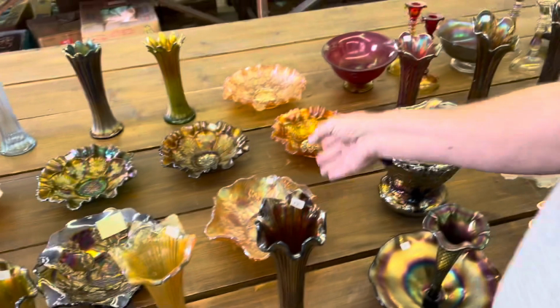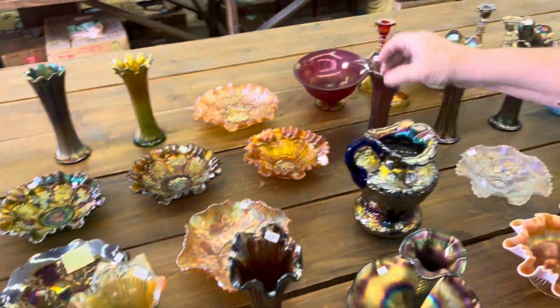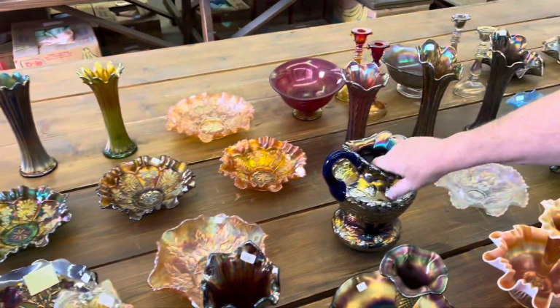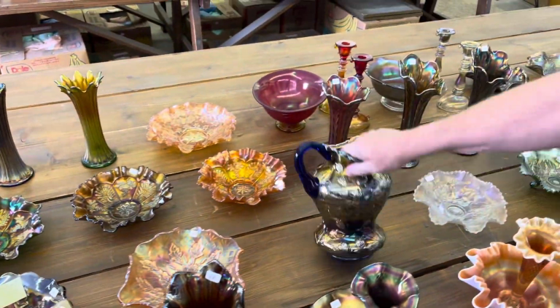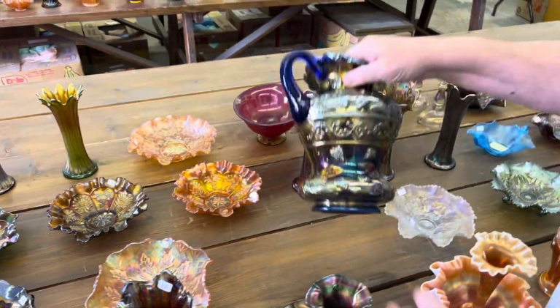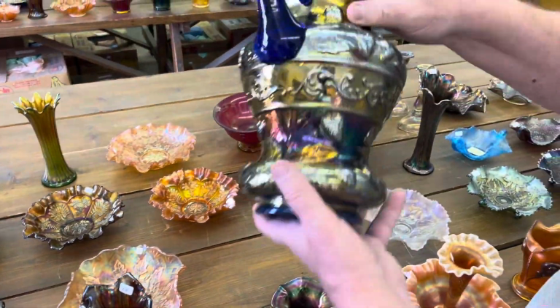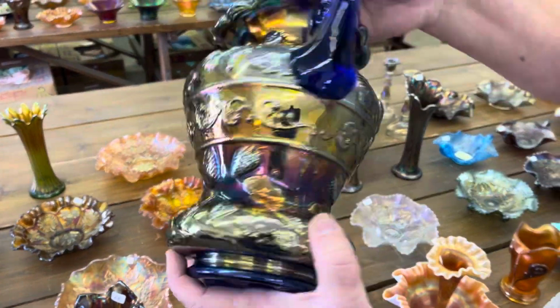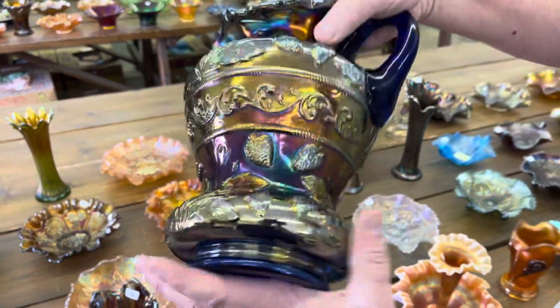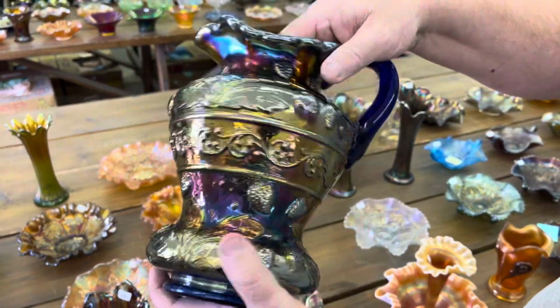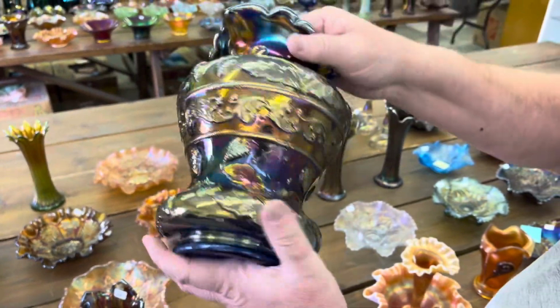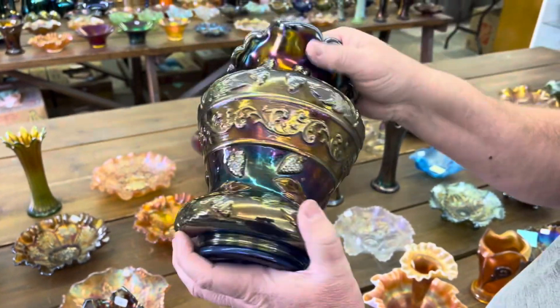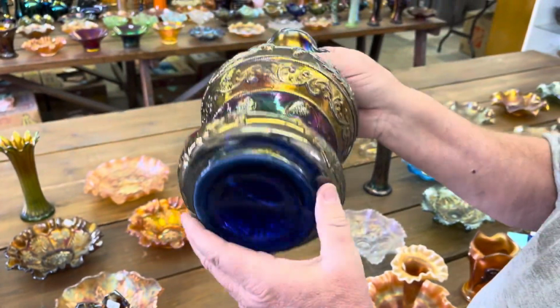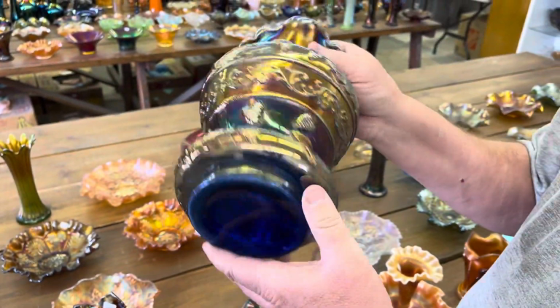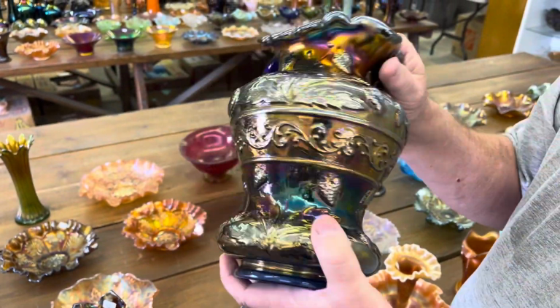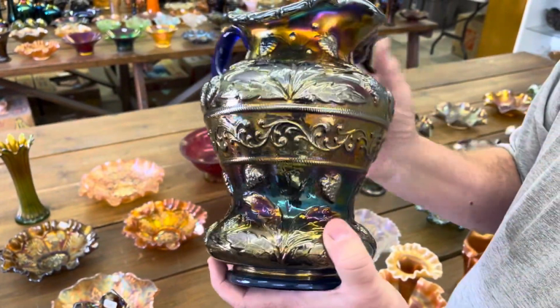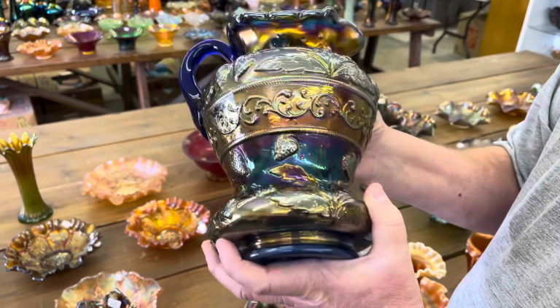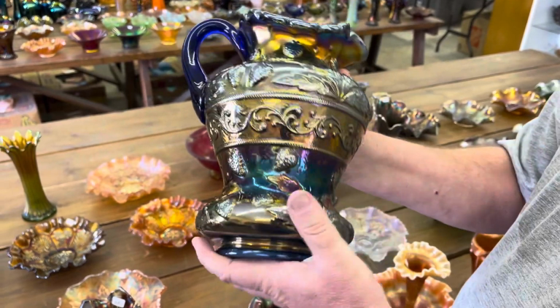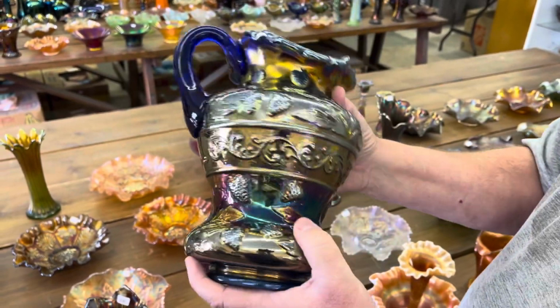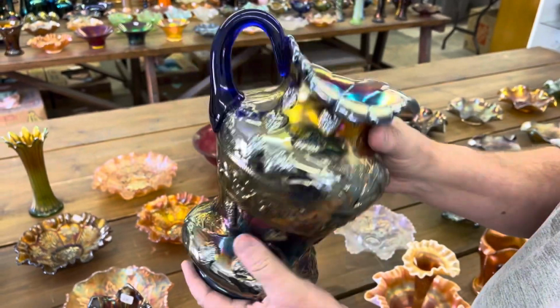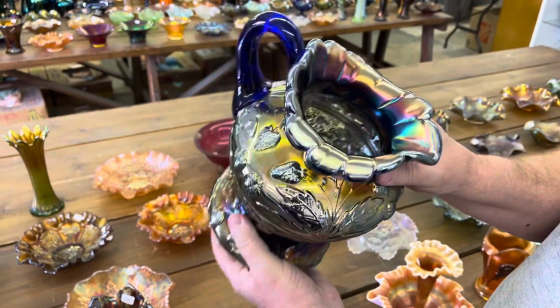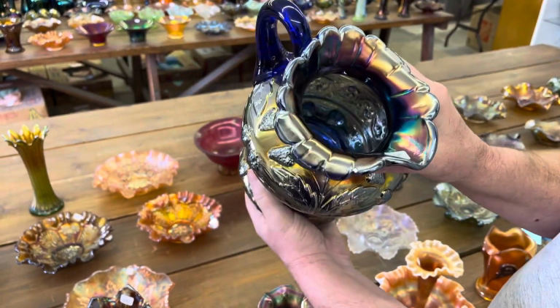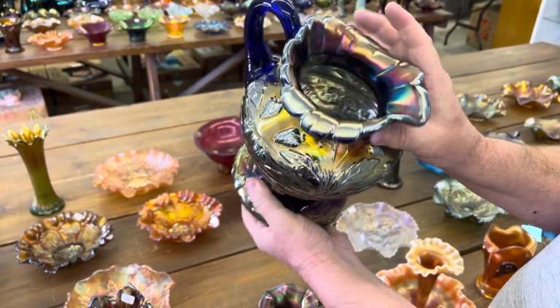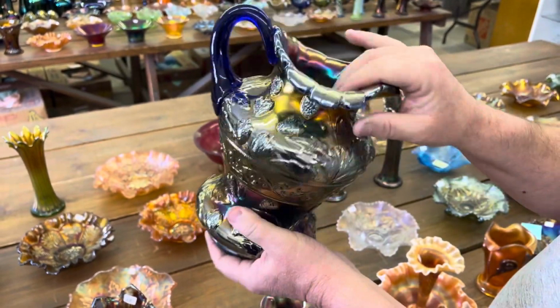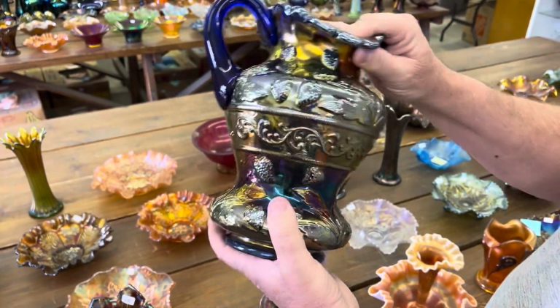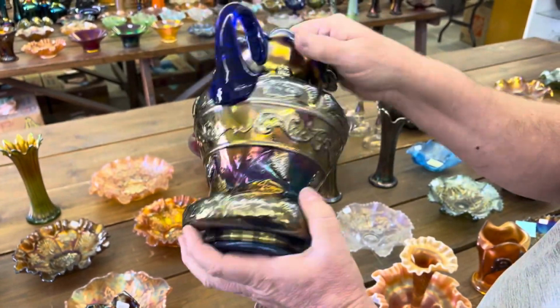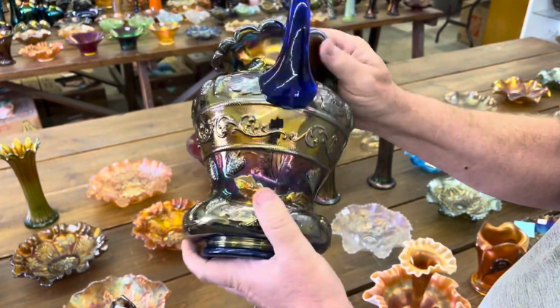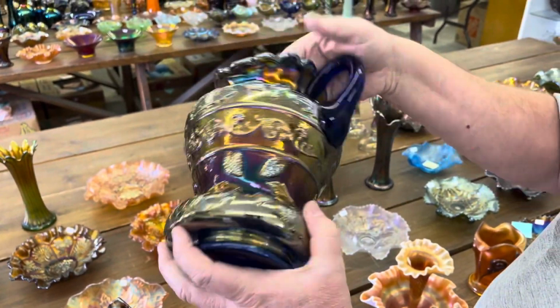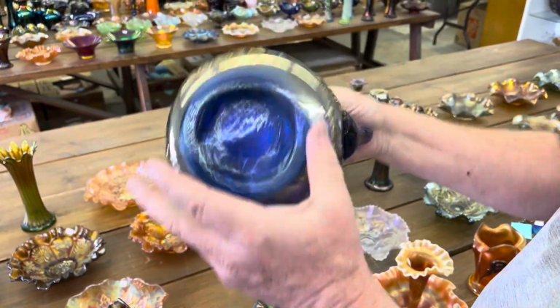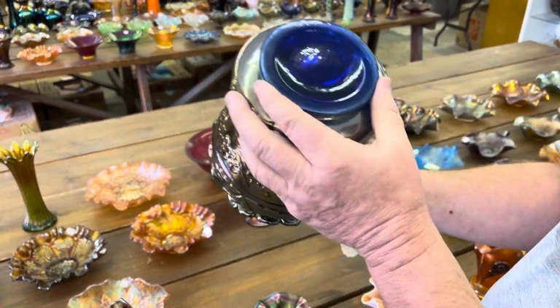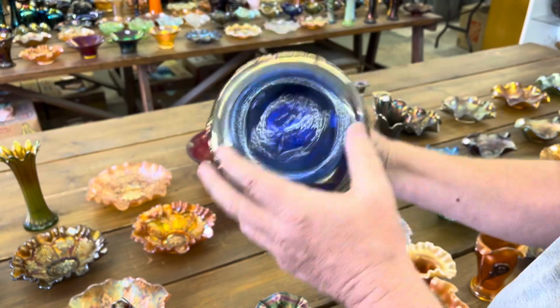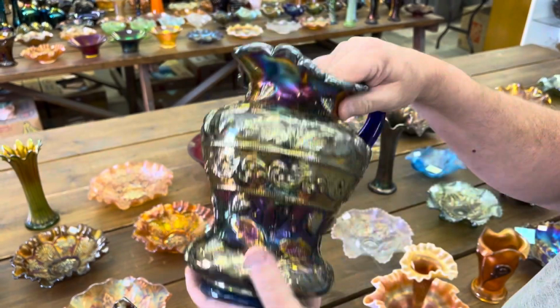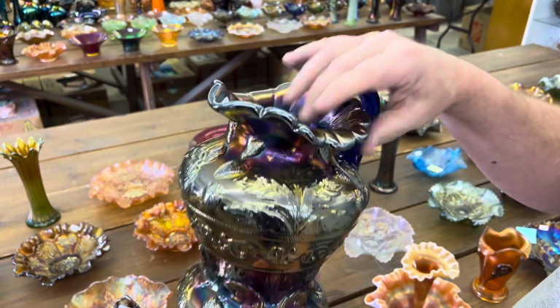Talk about a rare pitcher — strawberry scroll. Always loved this shape; it's a unique shape compared to any other piece. I've always liked this shape. Great pitcher.